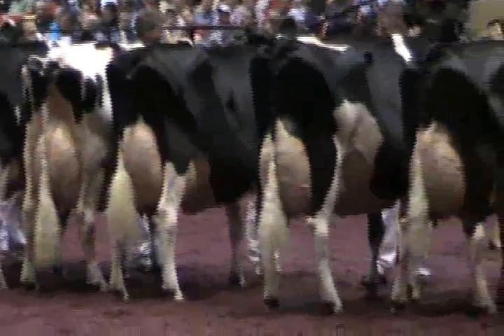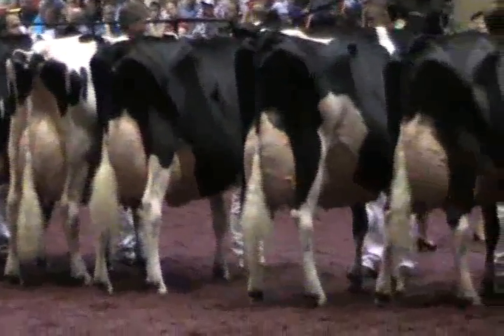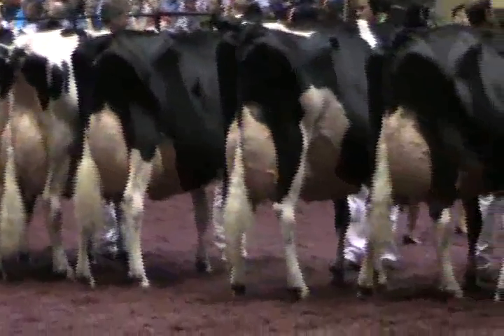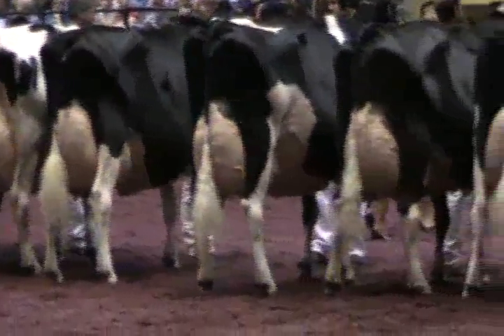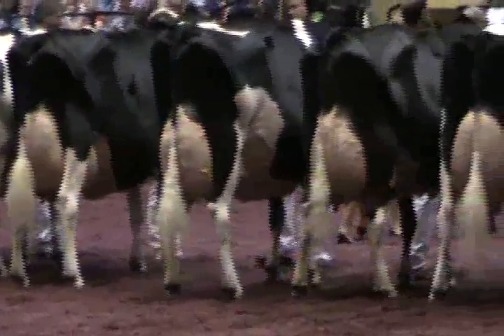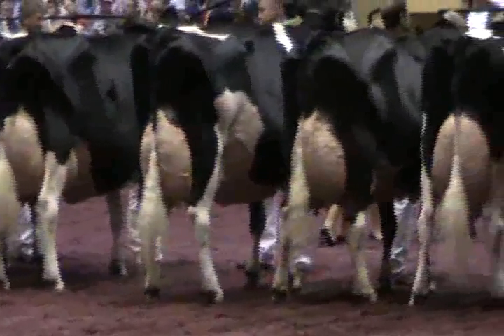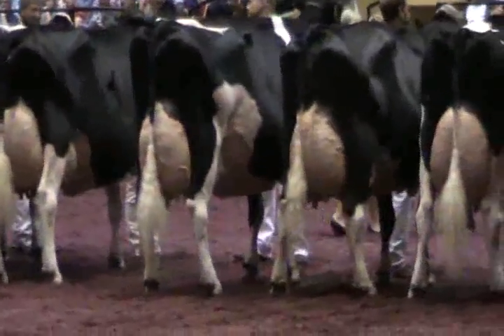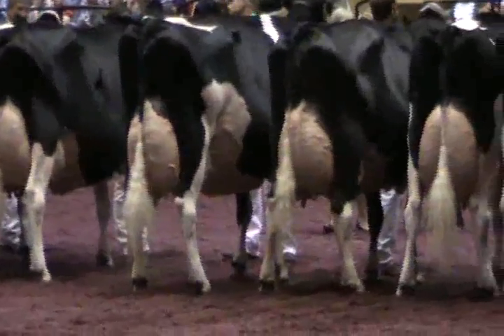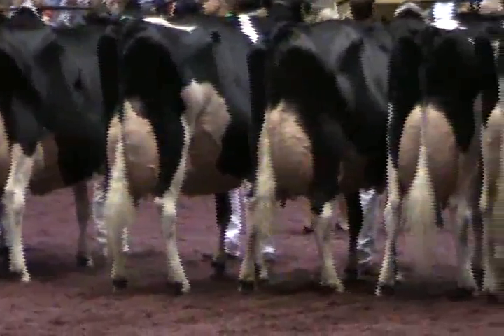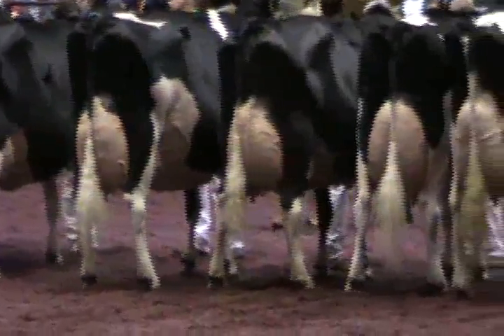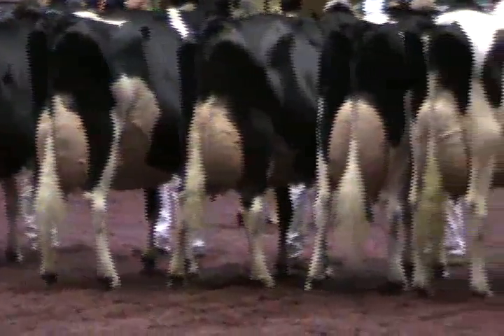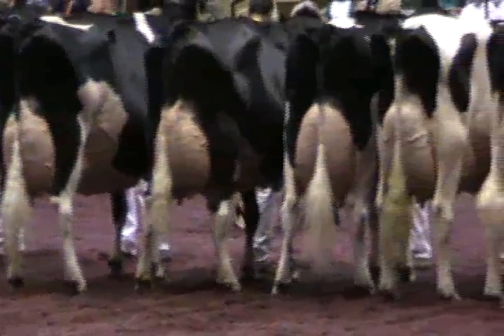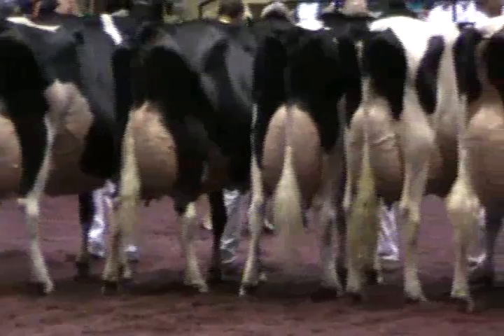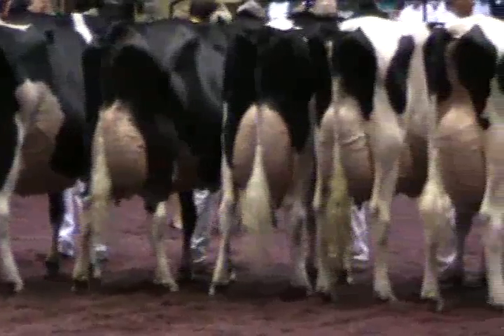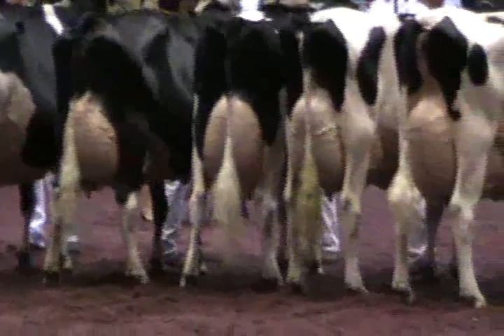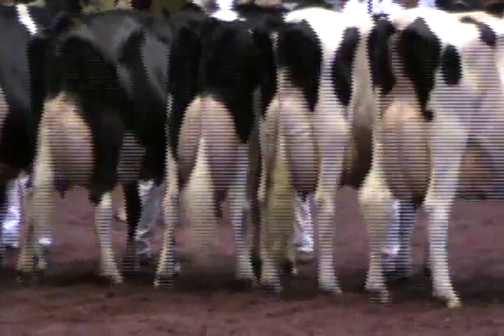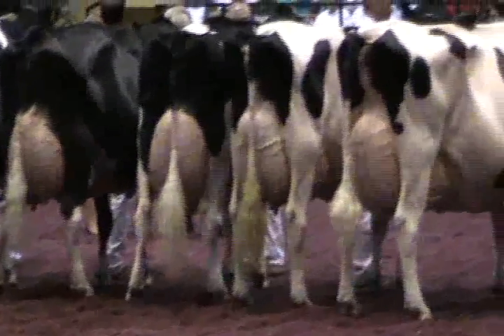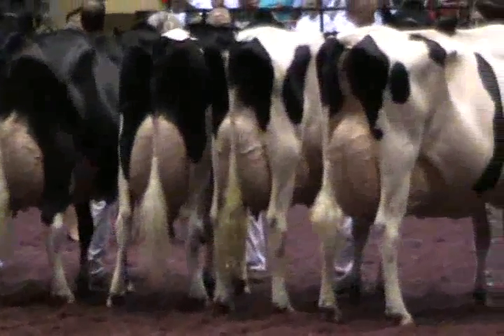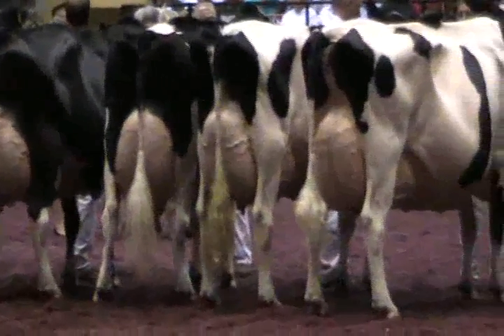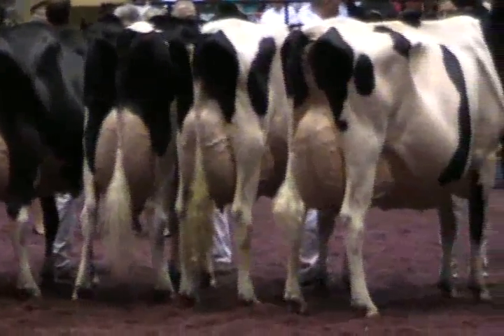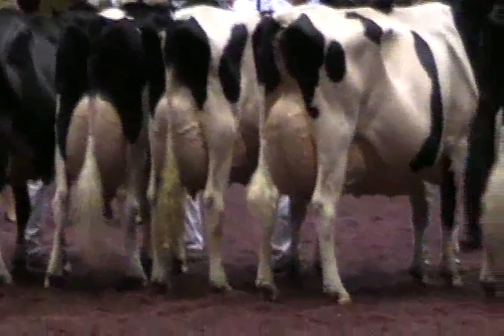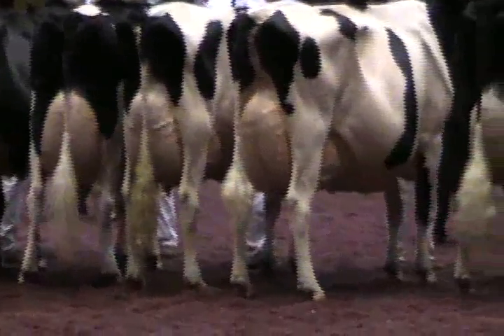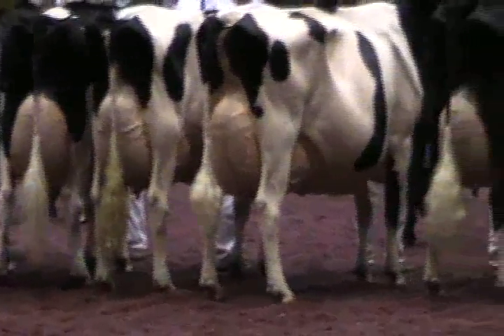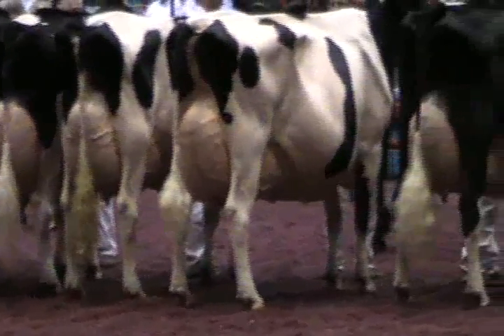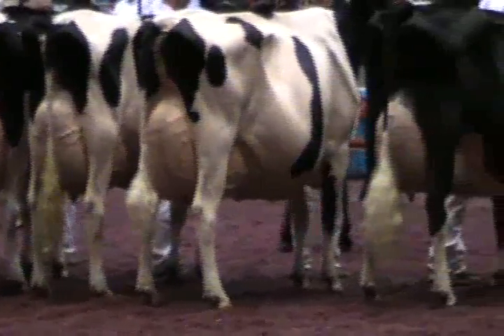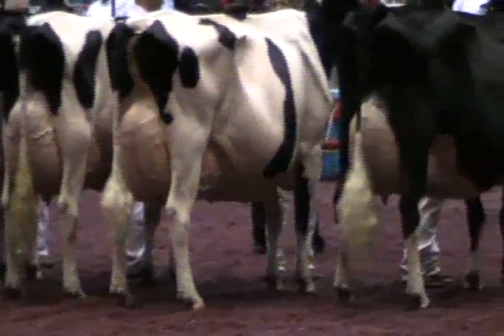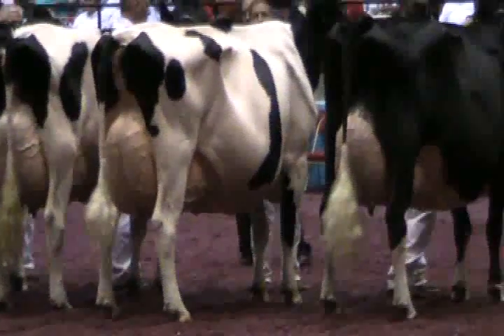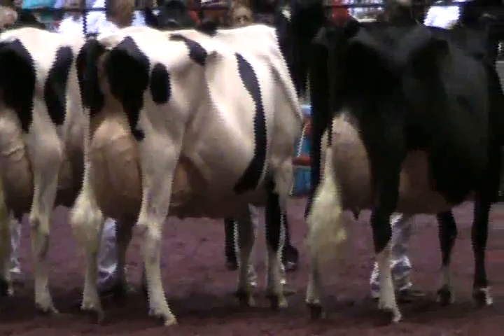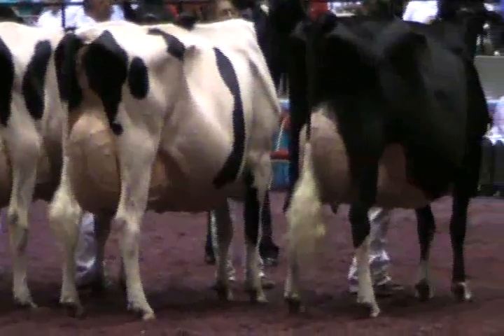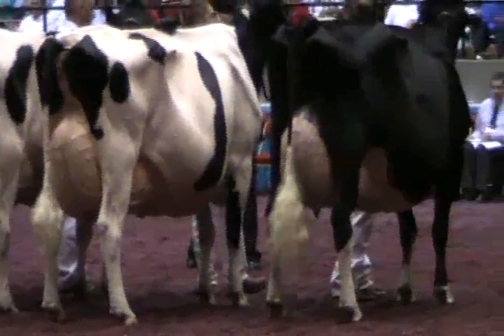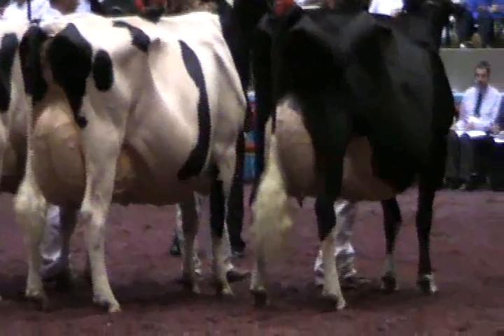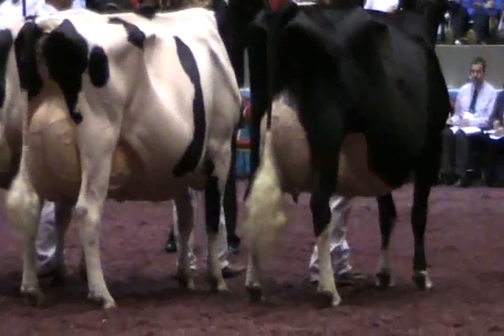Placing third in the class is entry 3623, Oakvale Durham Echo, exhibited by Mike and Julie Duckett of Rudolph, Wisconsin.